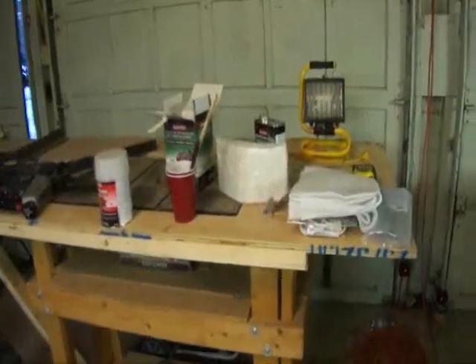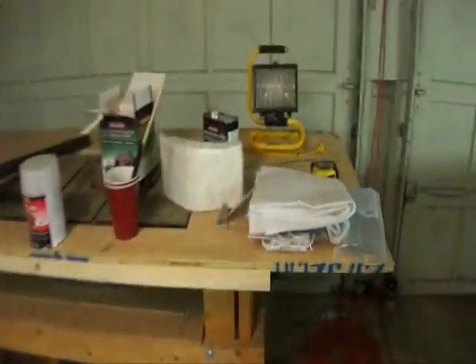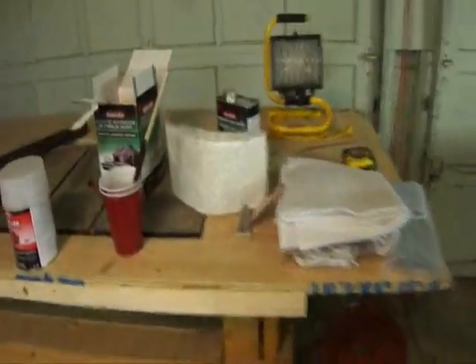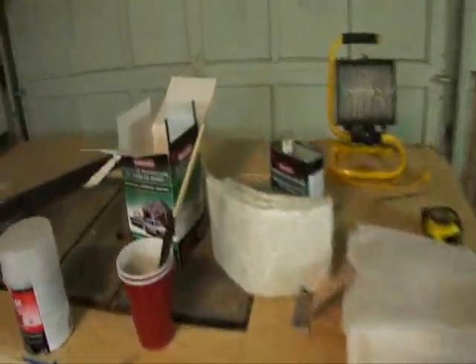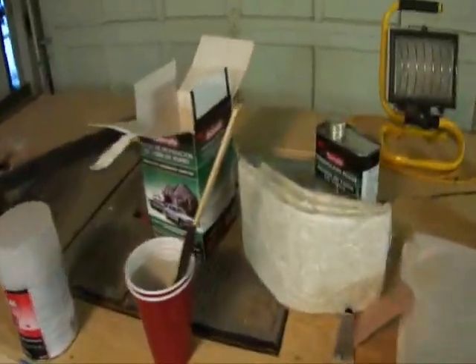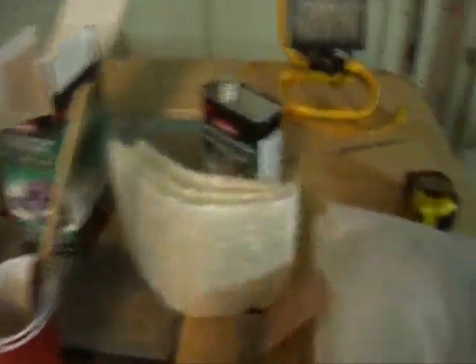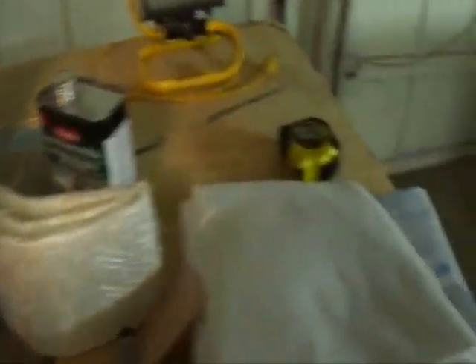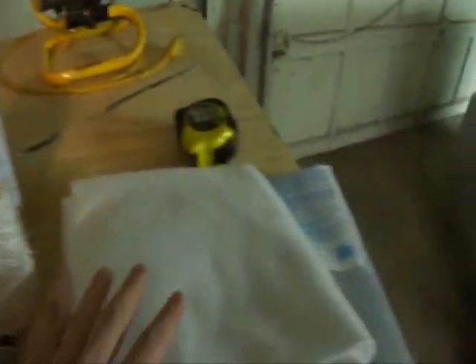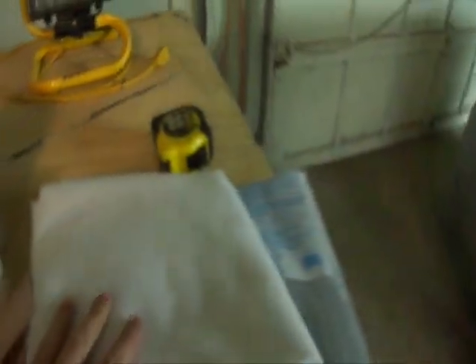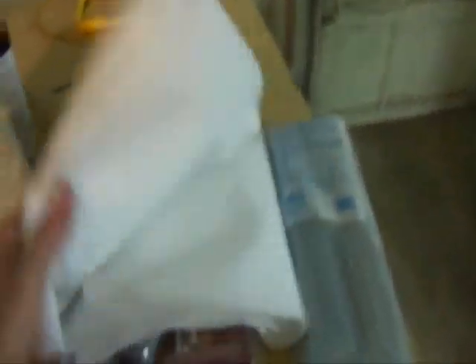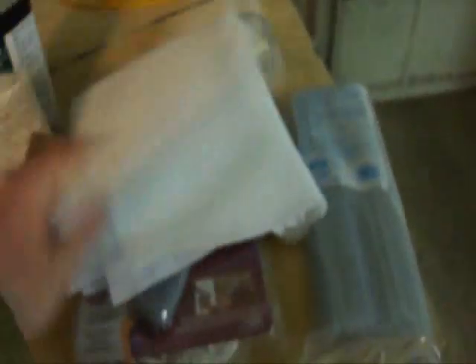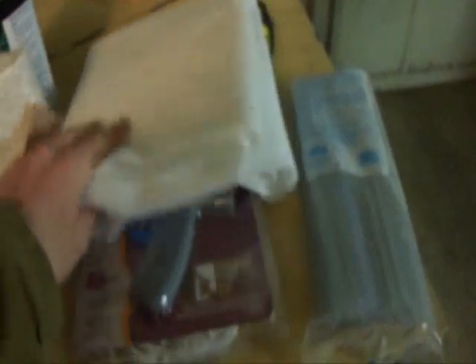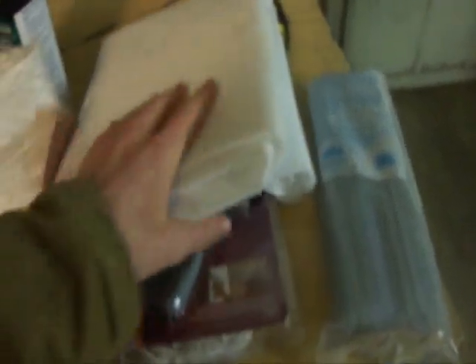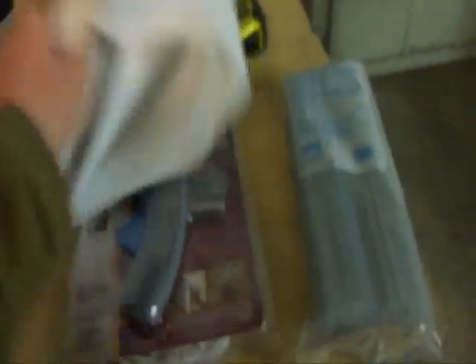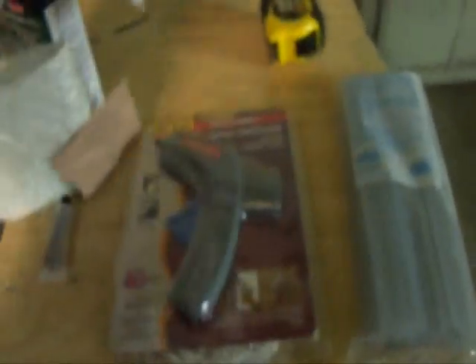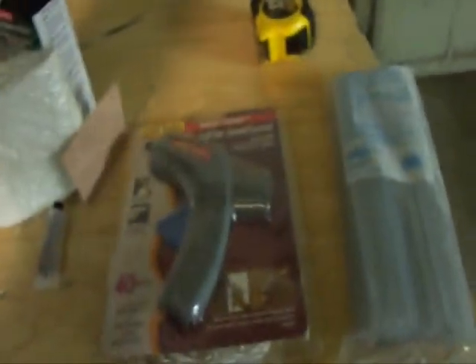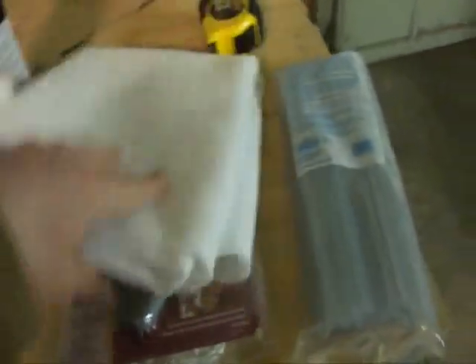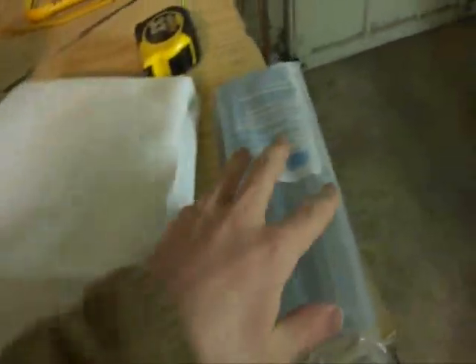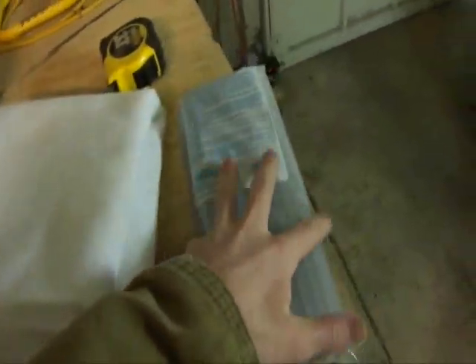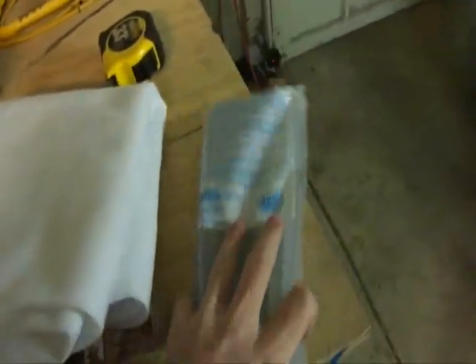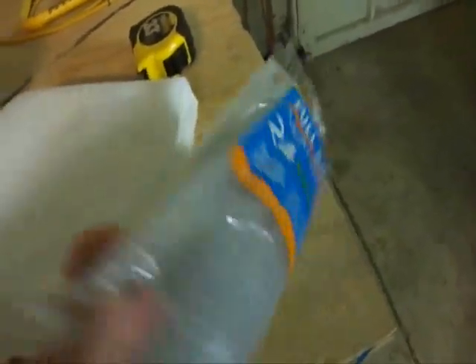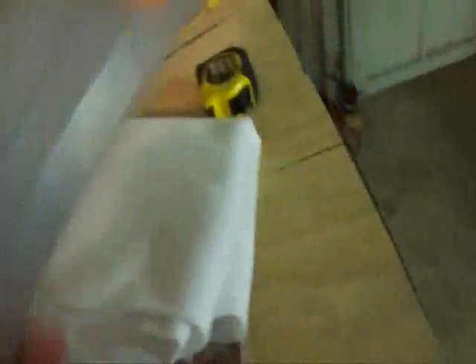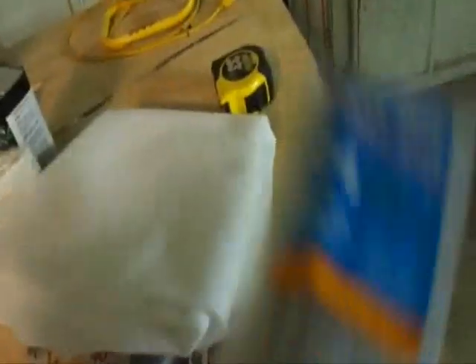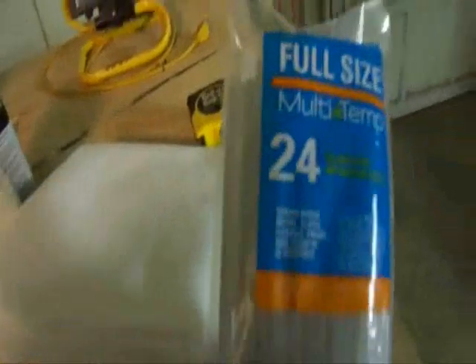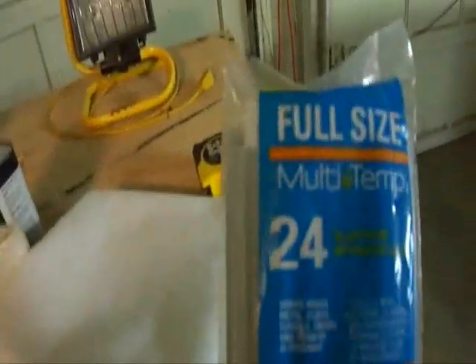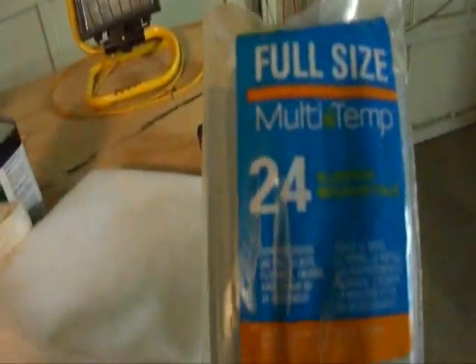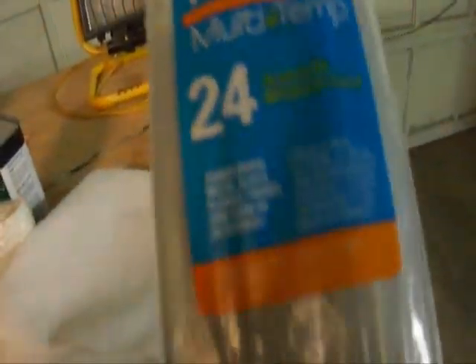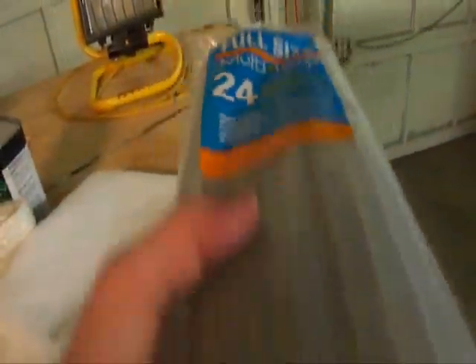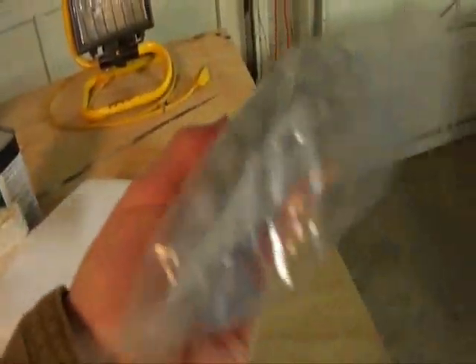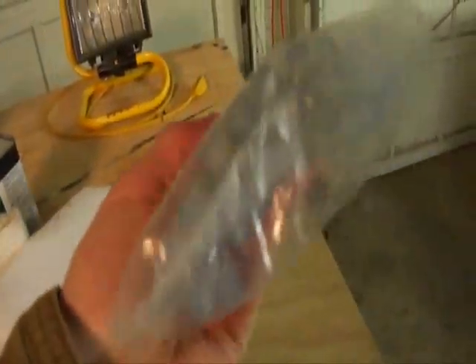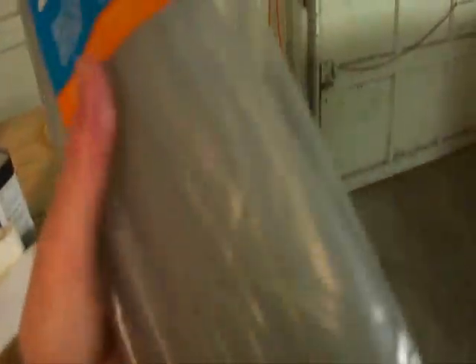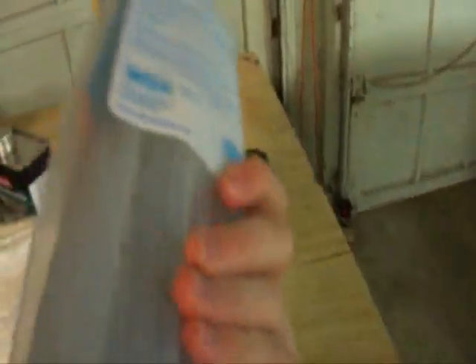Alright guys, it's time to get this speaker pod build started. Got everything I need hopefully — went out and bought a new glue gun and glue sticks. I don't ever really see when I'll need 24 of these; these will probably last me my entire life.